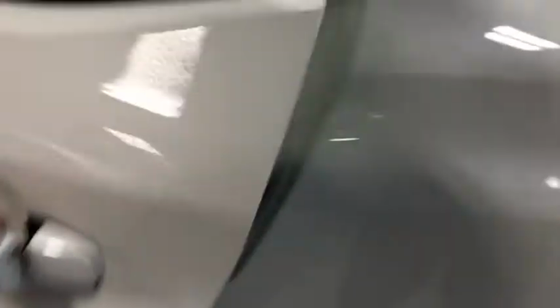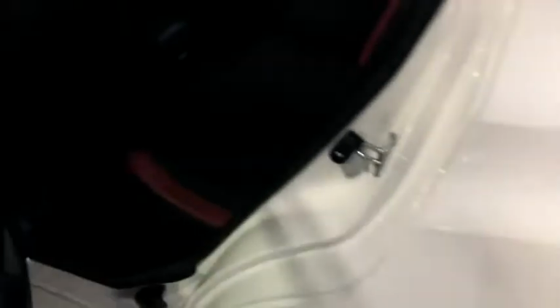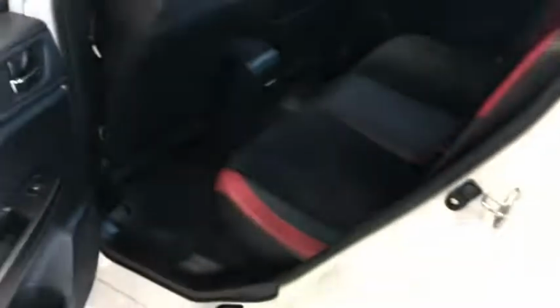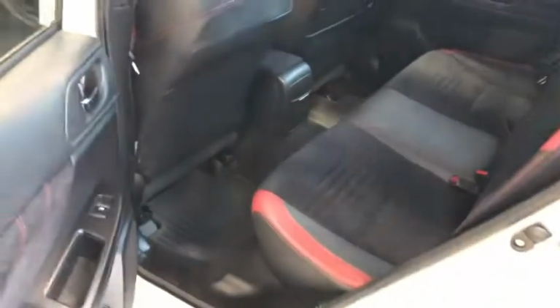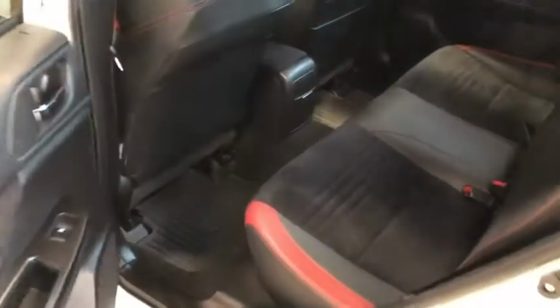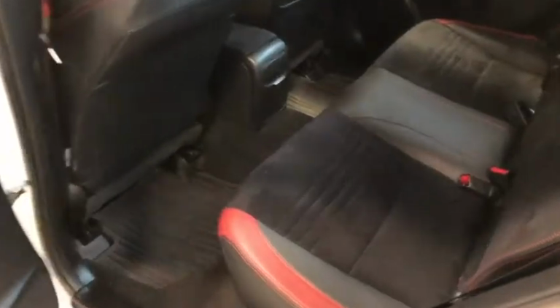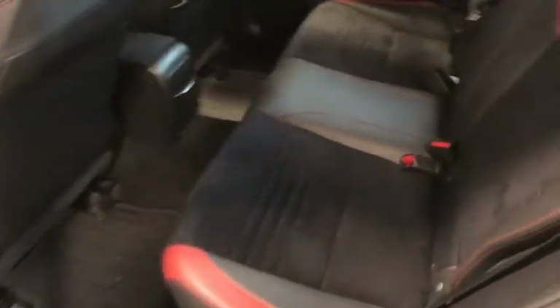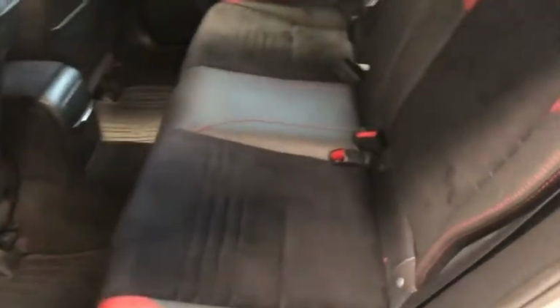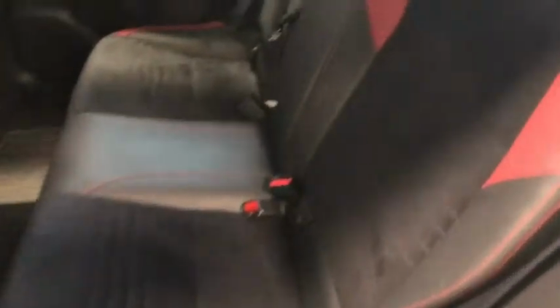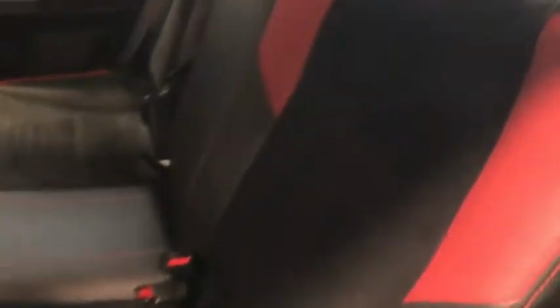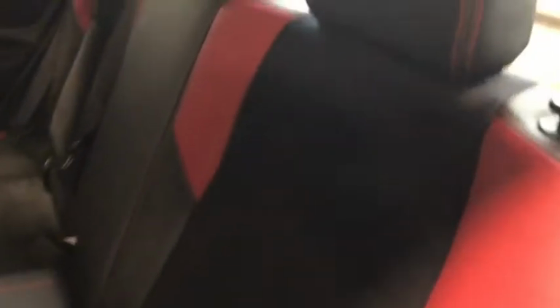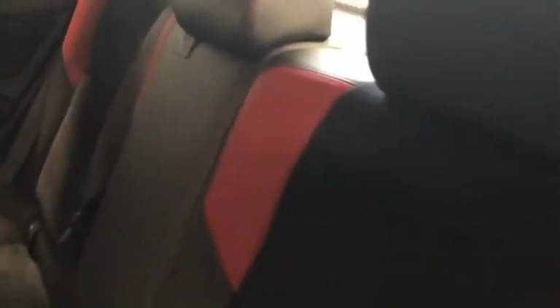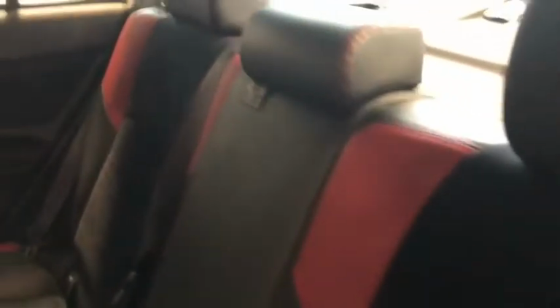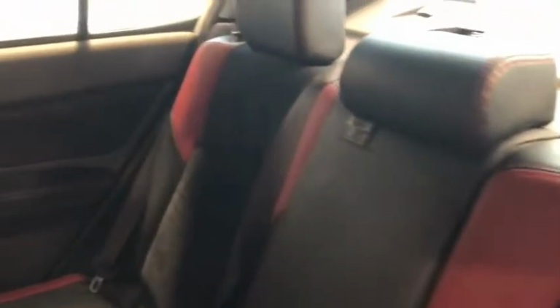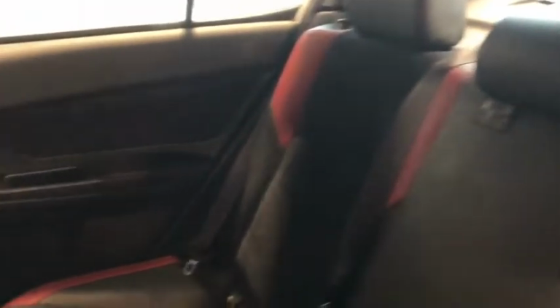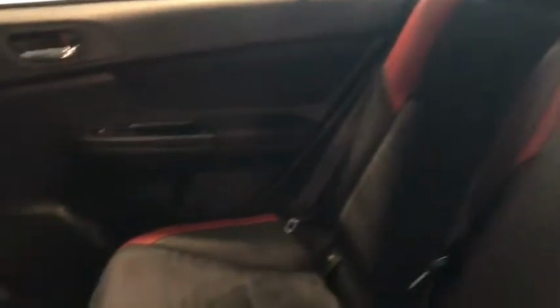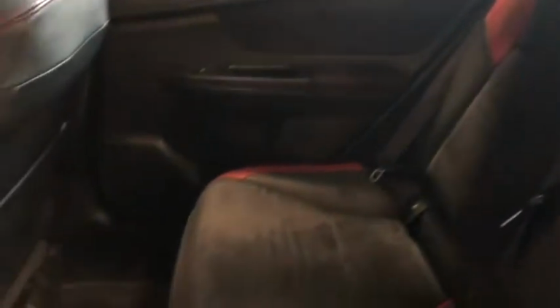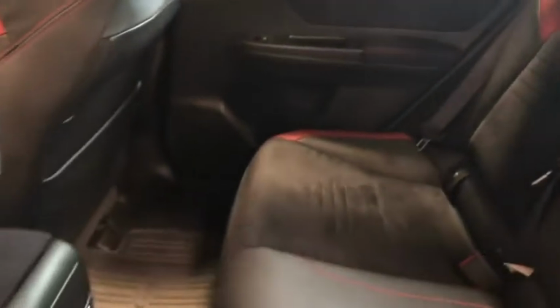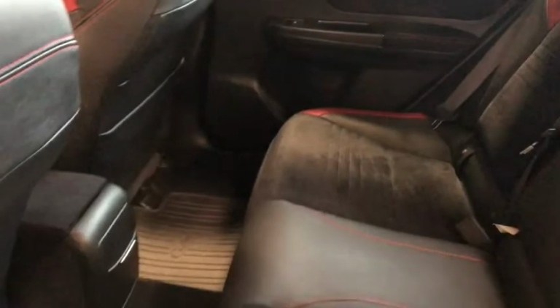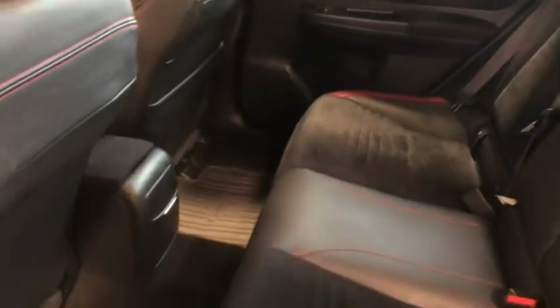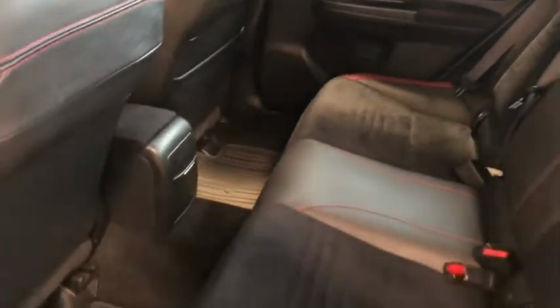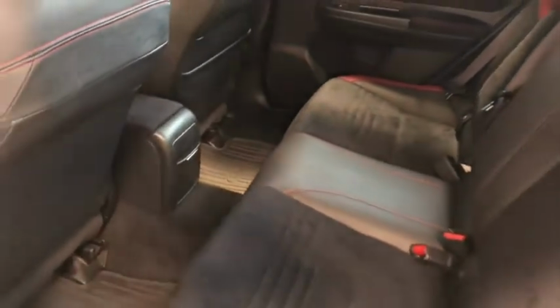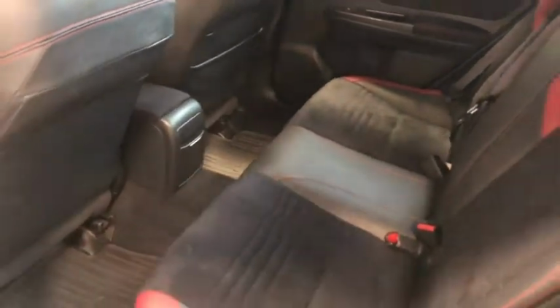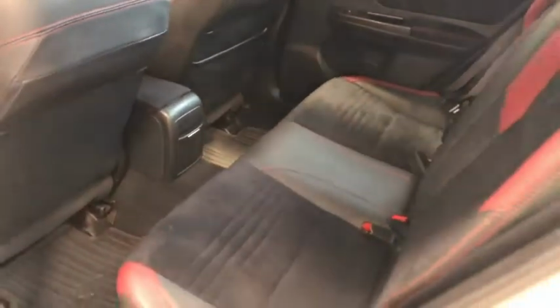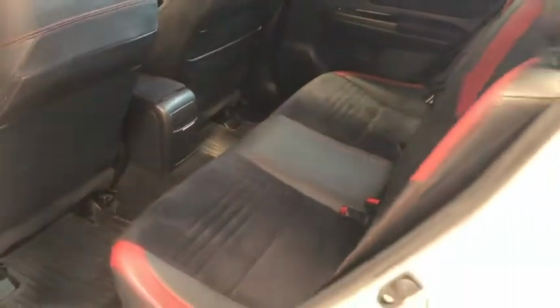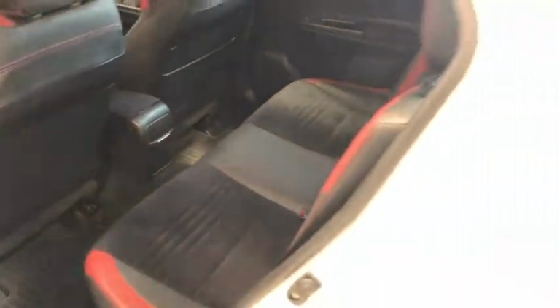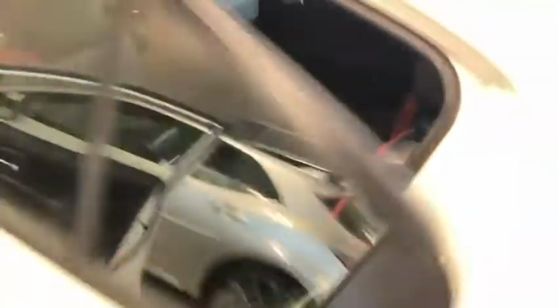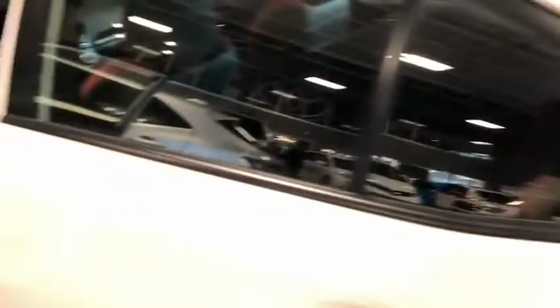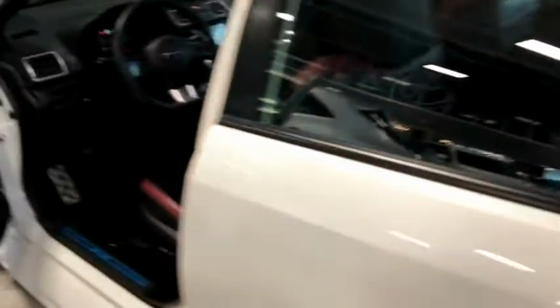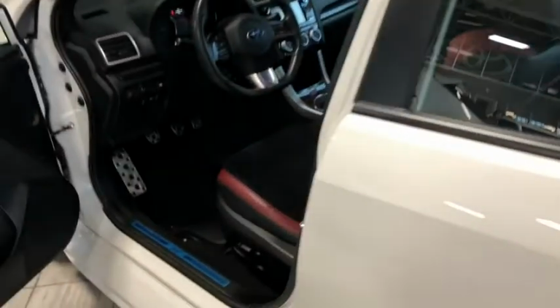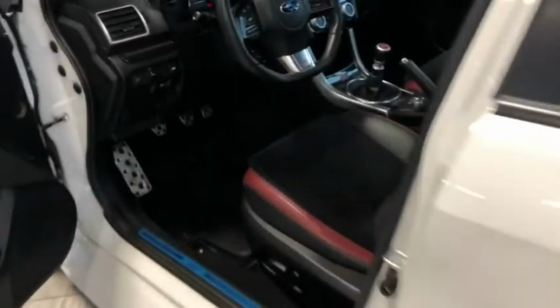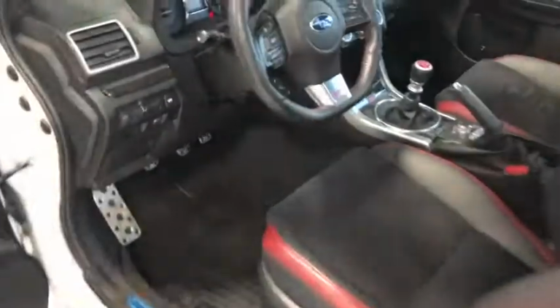Hopping into the back seat, that same detailing follows back here as well, so your passengers are going to be riding in the same luxury that you are.